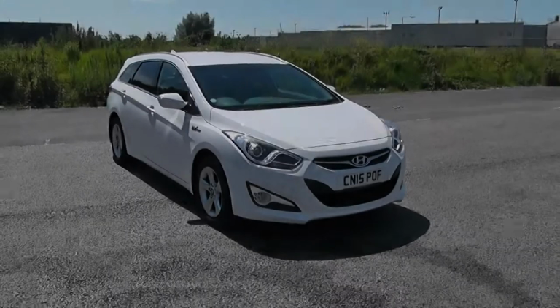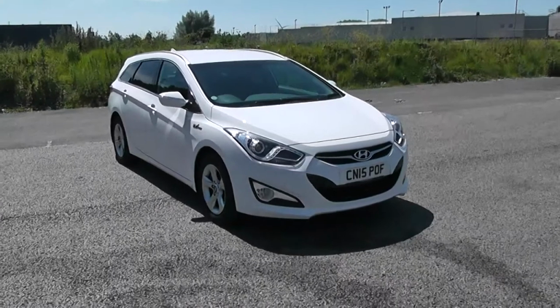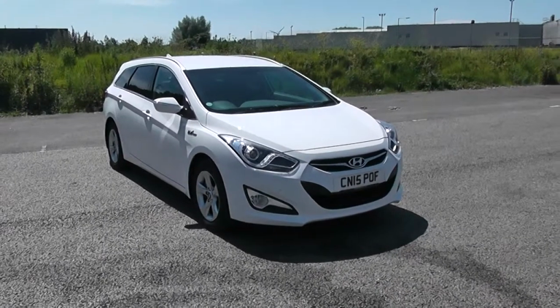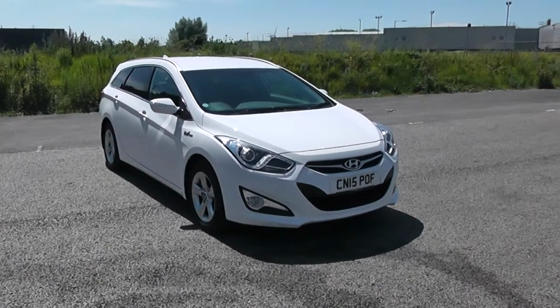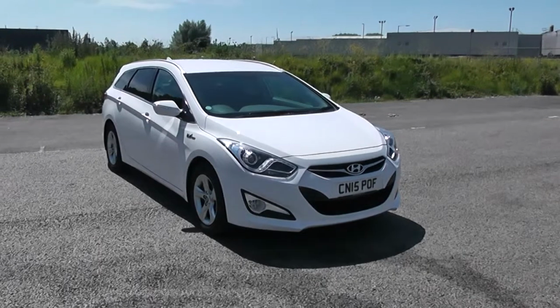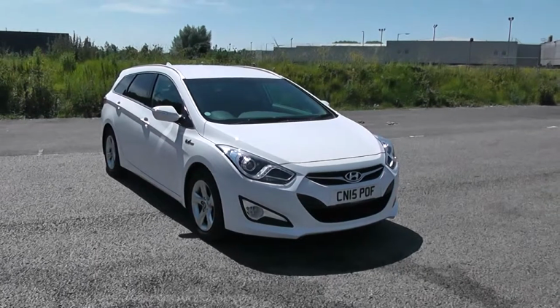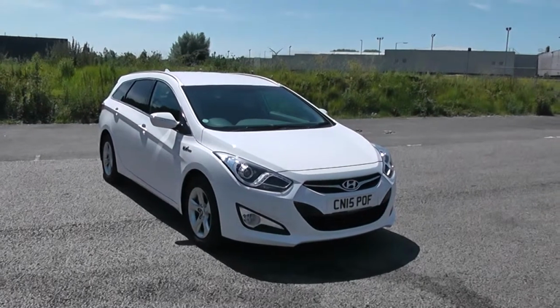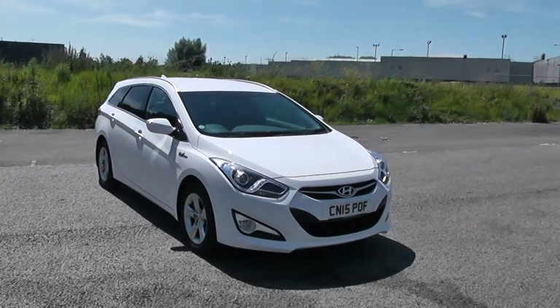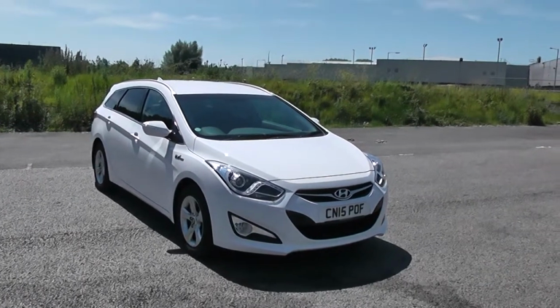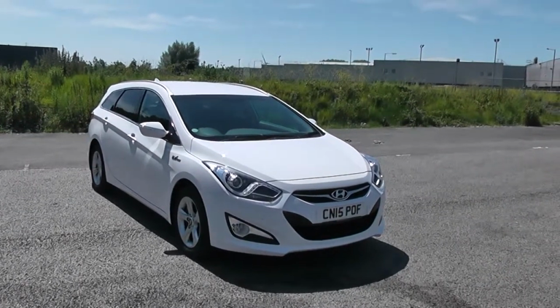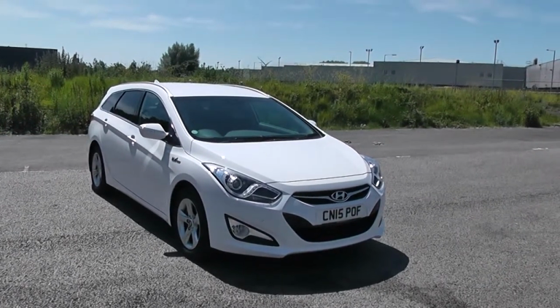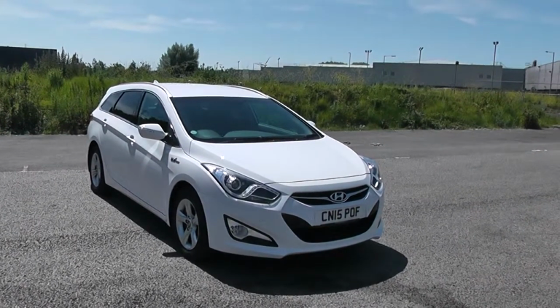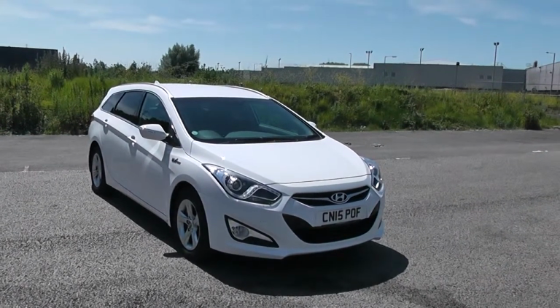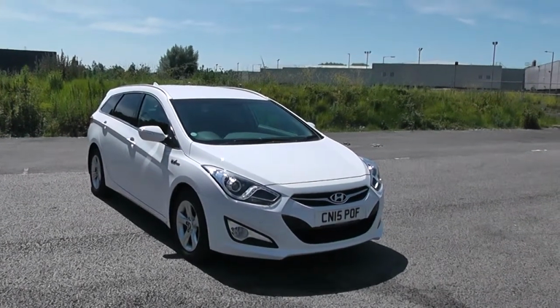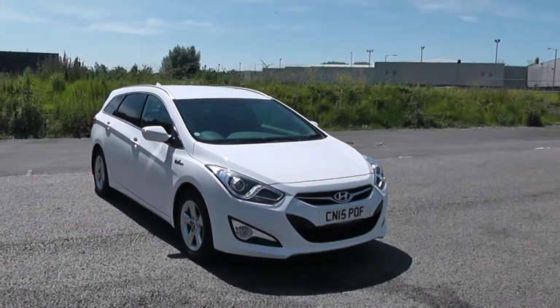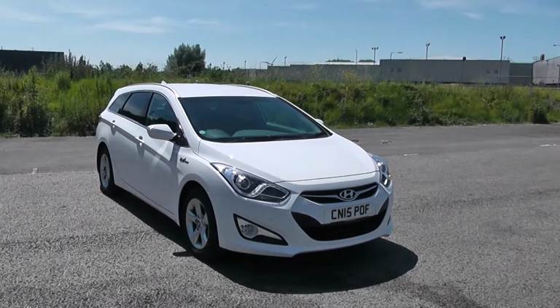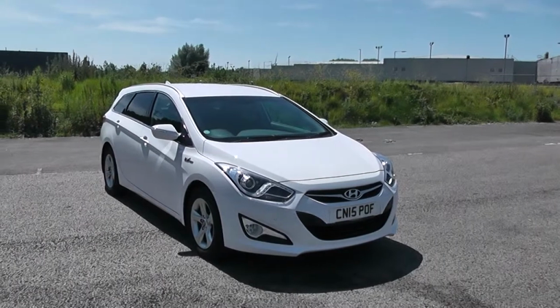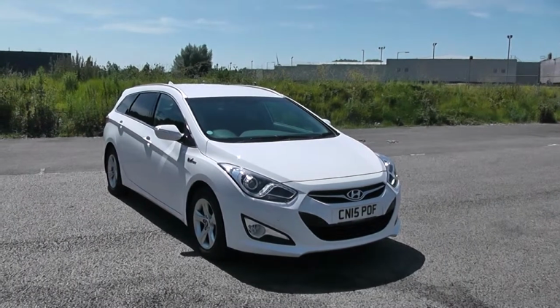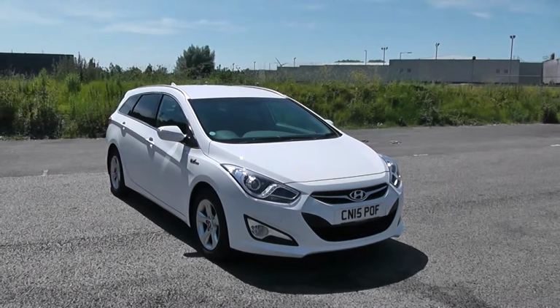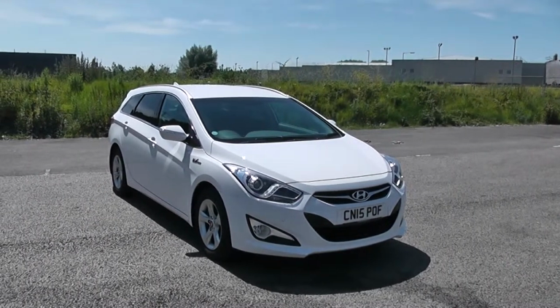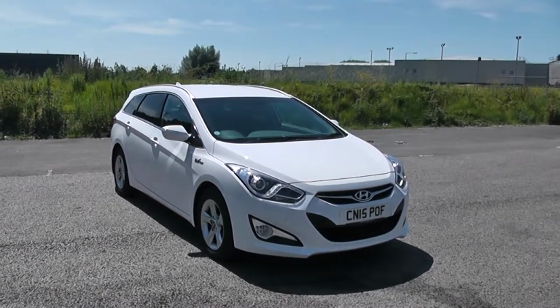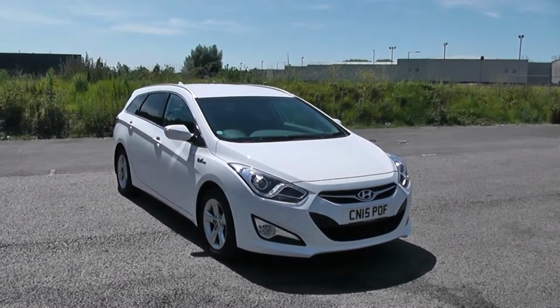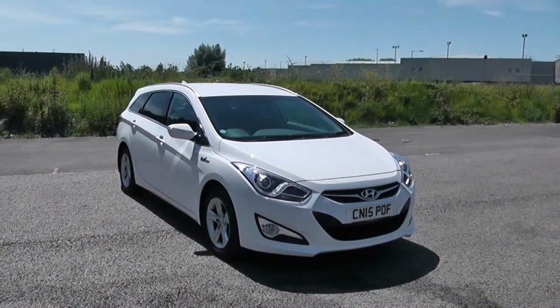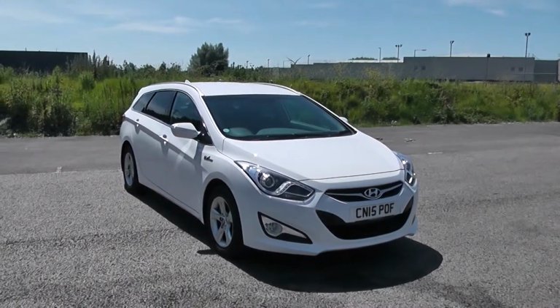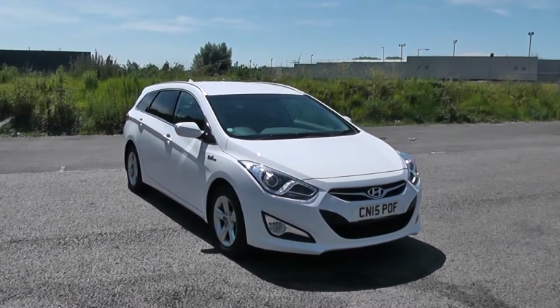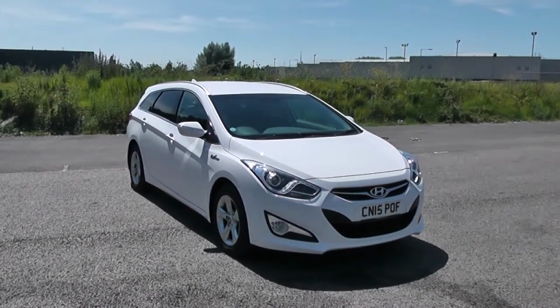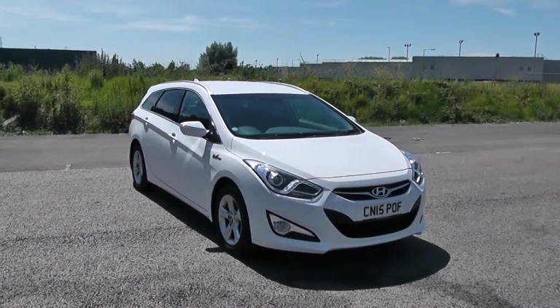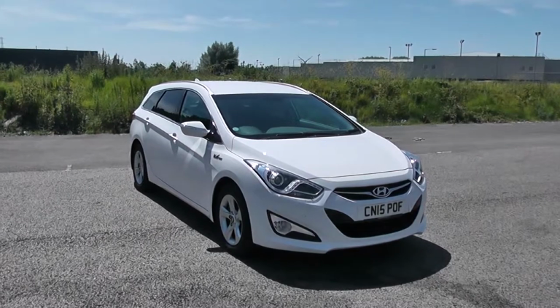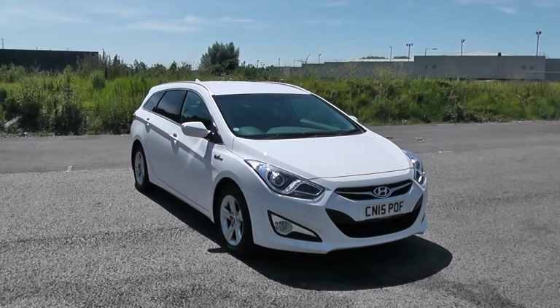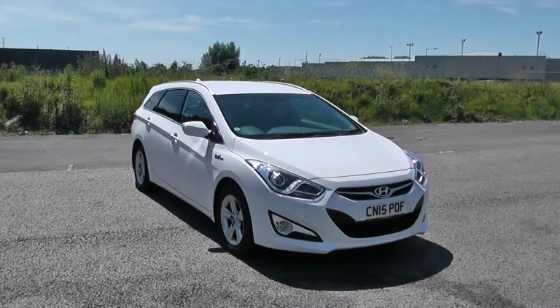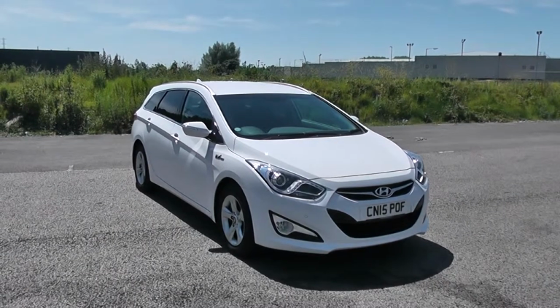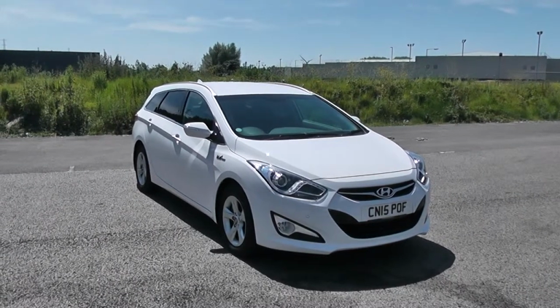Welcome to Wessex Garages in Newport. Today we have for you the Hyundai i40 1.7 litre CRDI Blue Drive Style. This vehicle is in white and it's a diesel manual. Good to be giving you a tour of this vehicle today, but for more information or further specifications on this vehicle, don't hesitate to click on the link in this video.